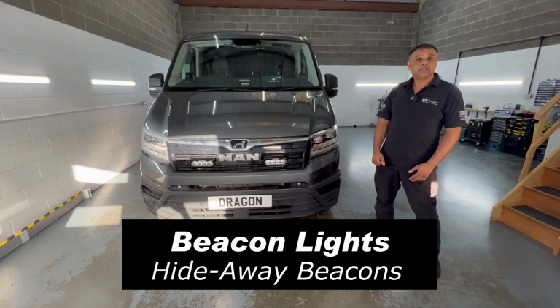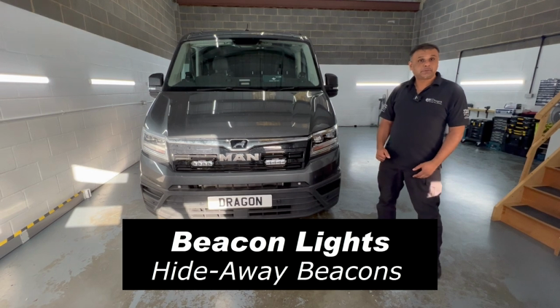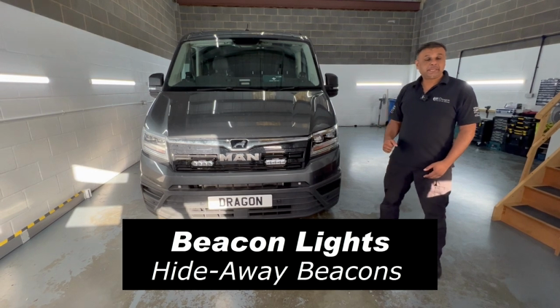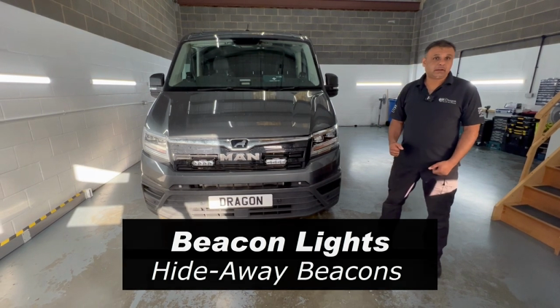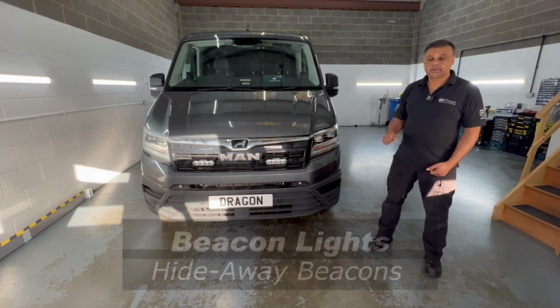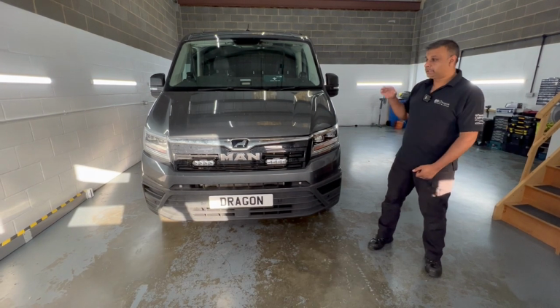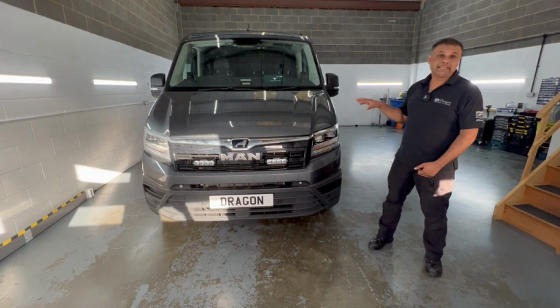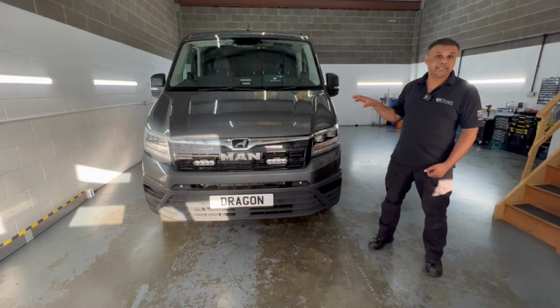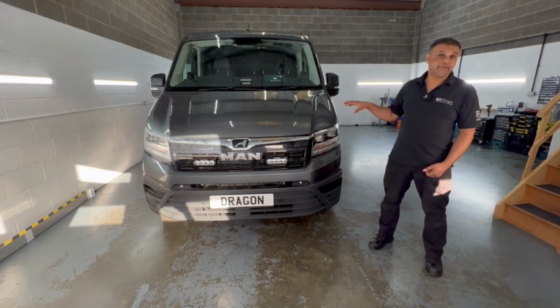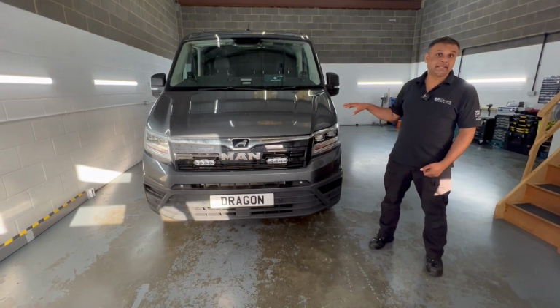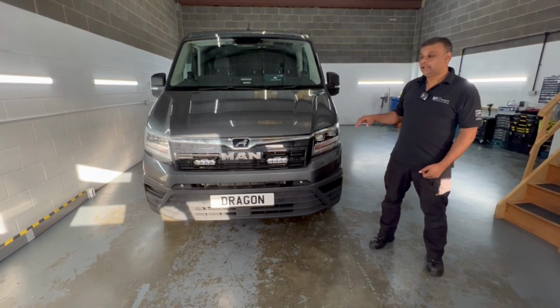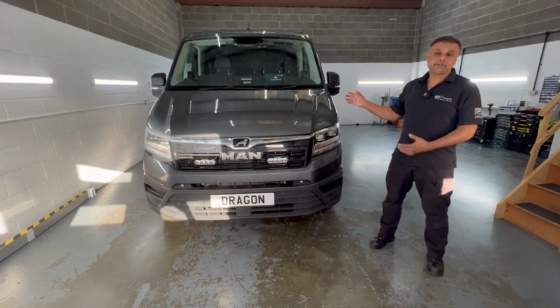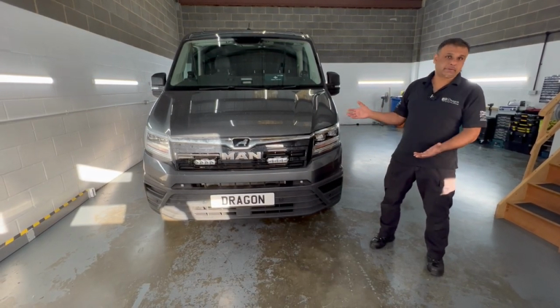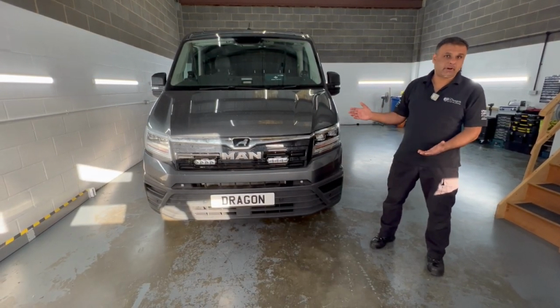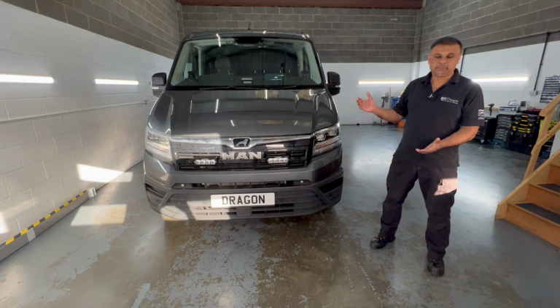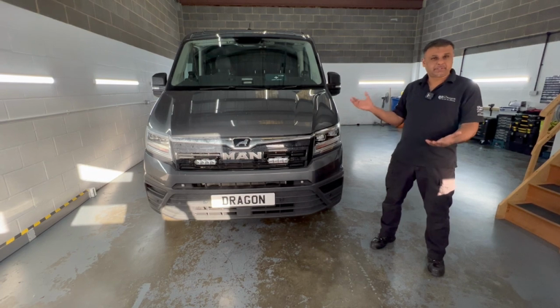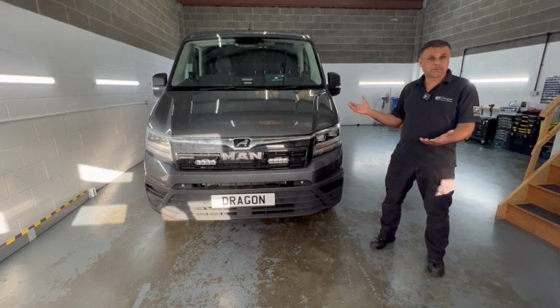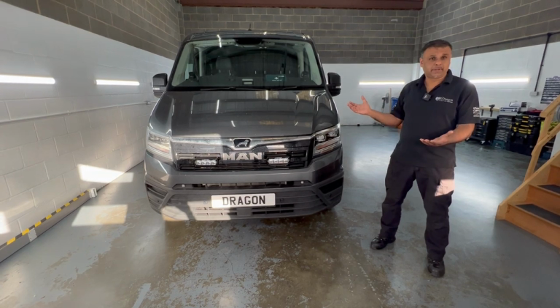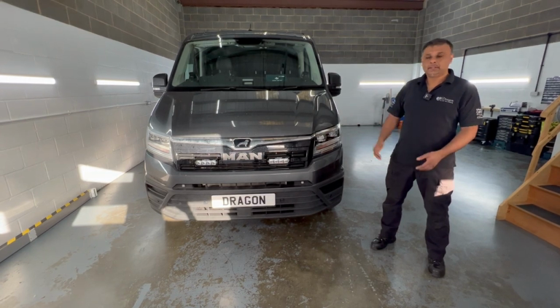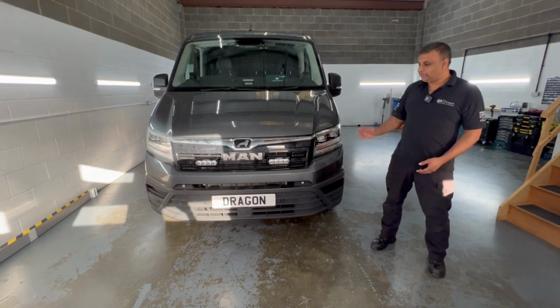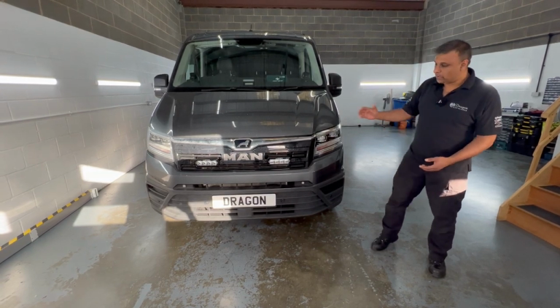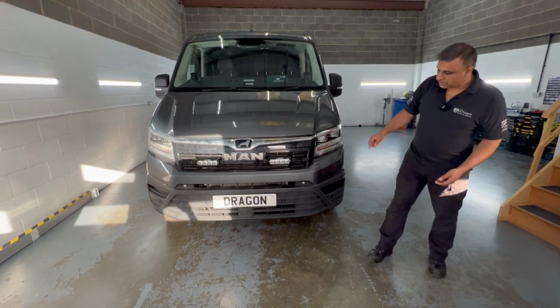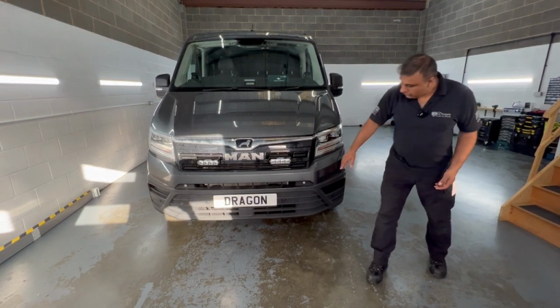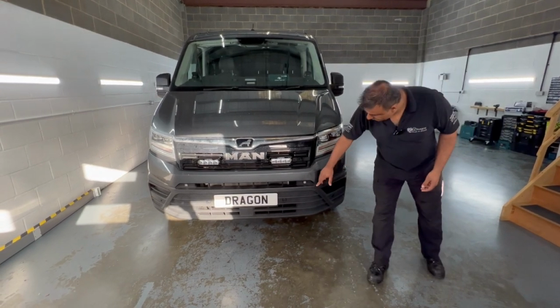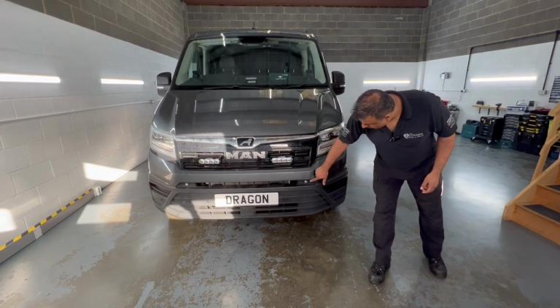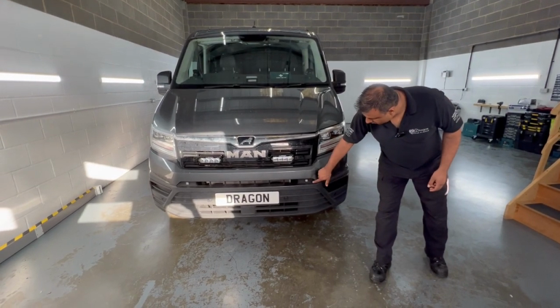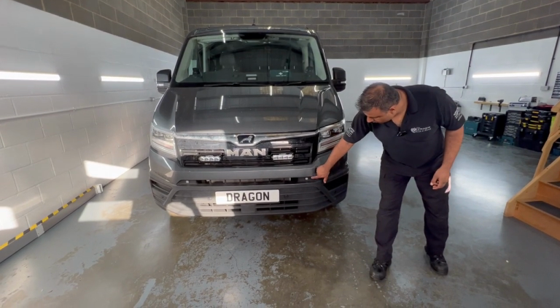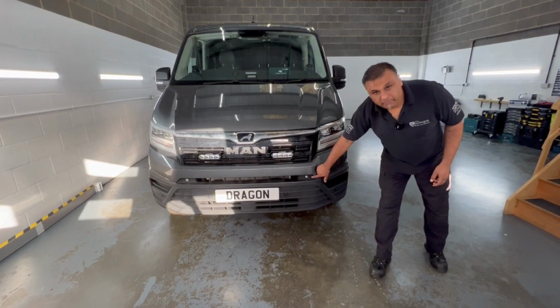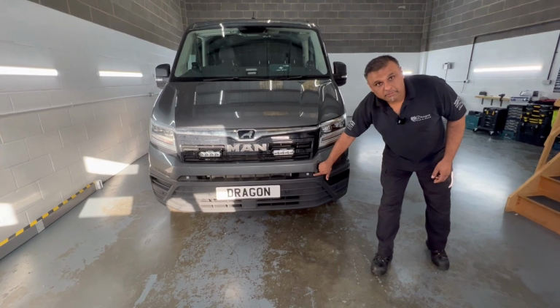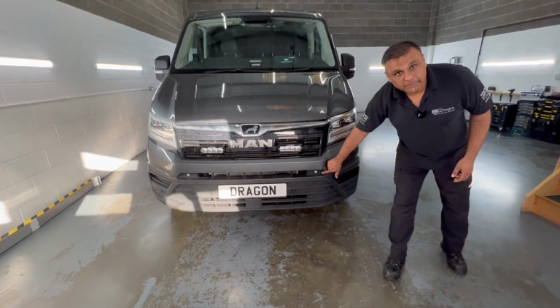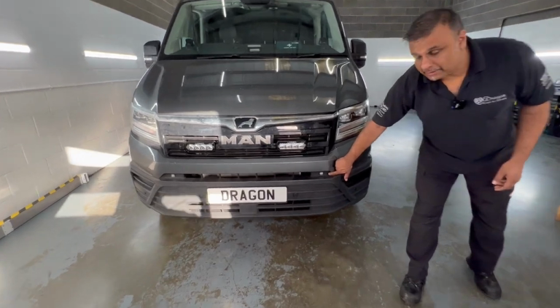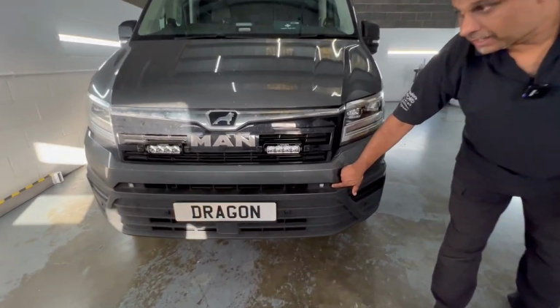Just installed some beacon lights on this MAN TGE van. It's based on the Volkswagen Crafter, pretty much the same sort of thing. But if you have a look at what we've done, we've done front beacons here.